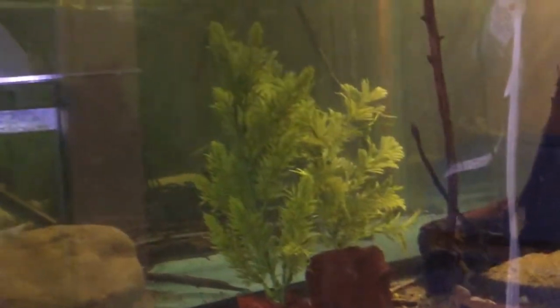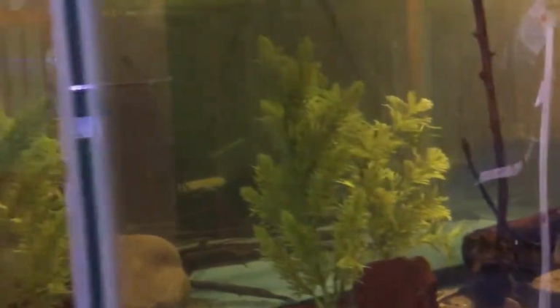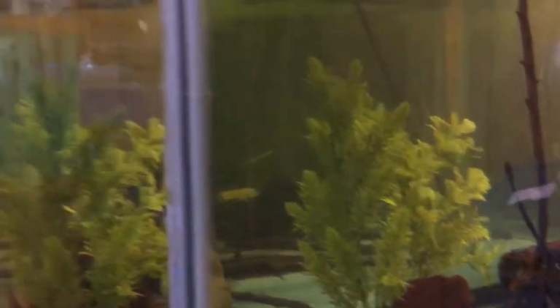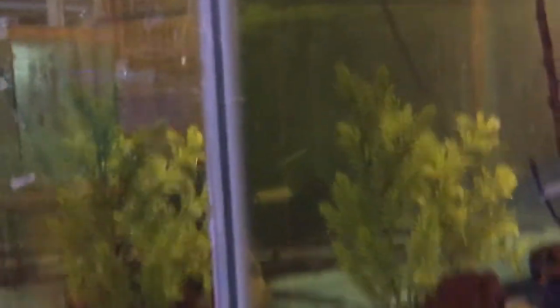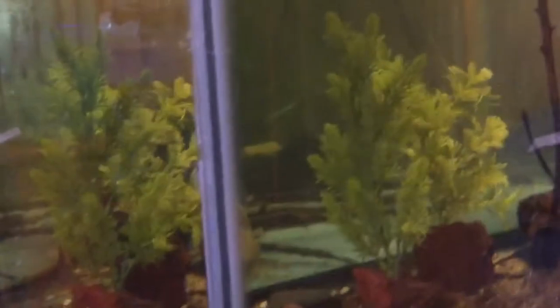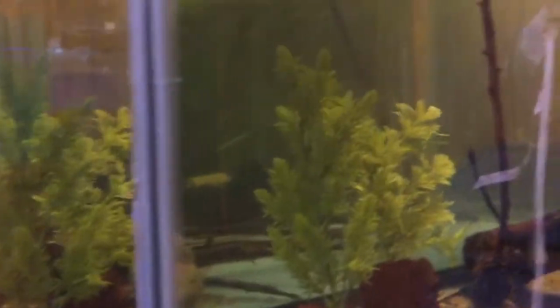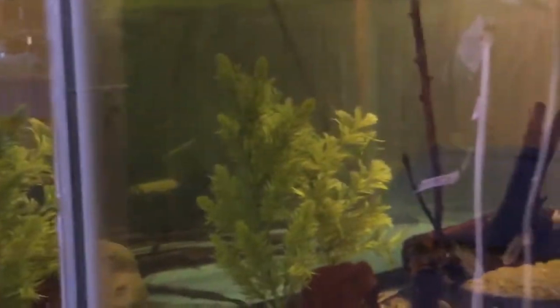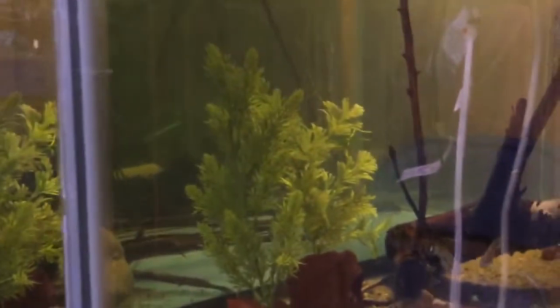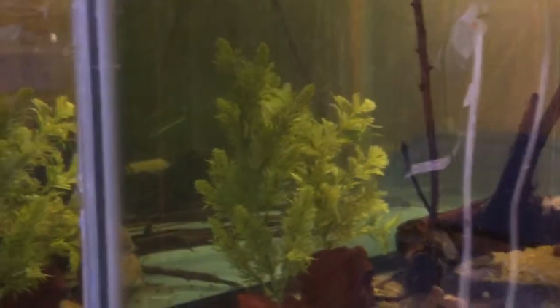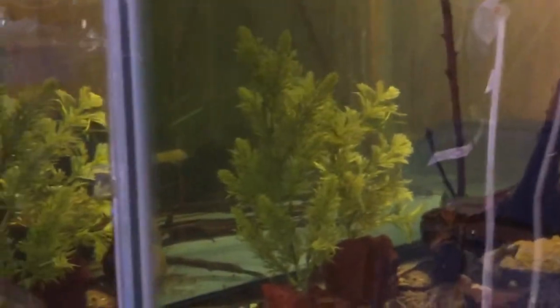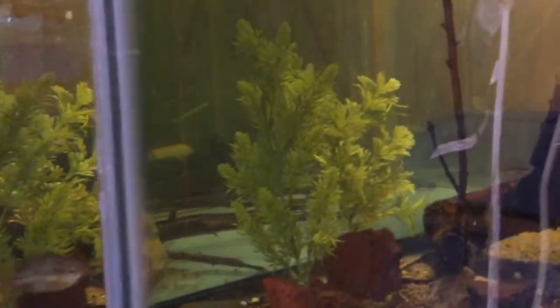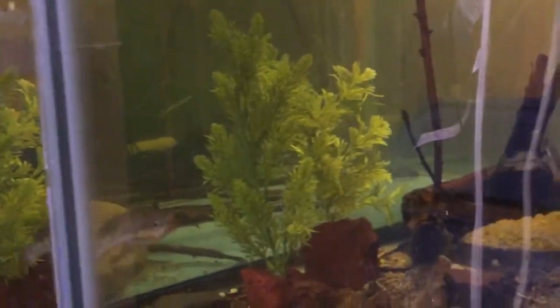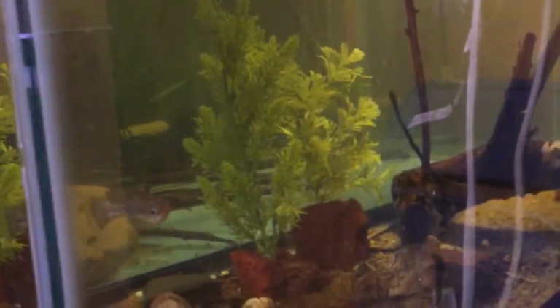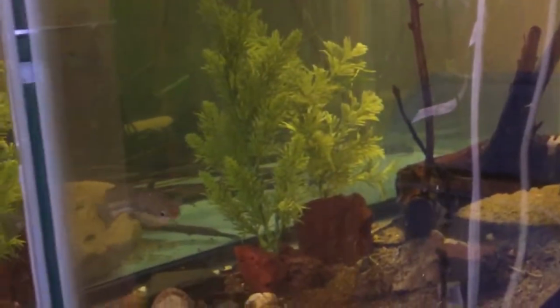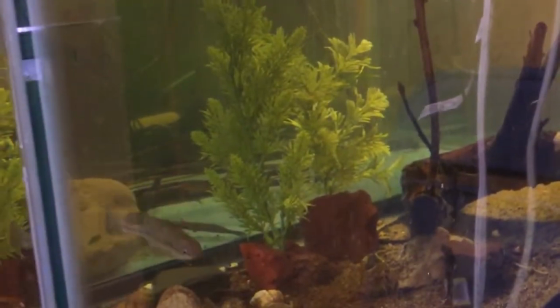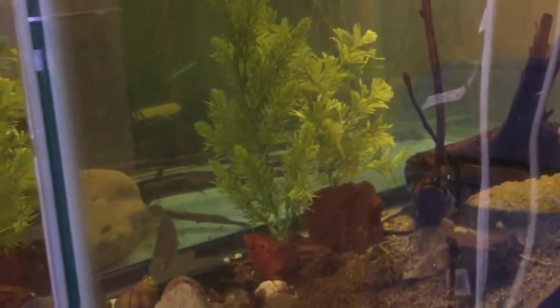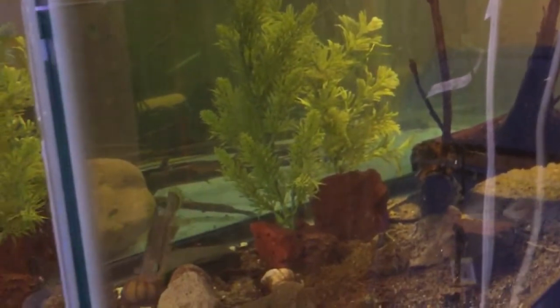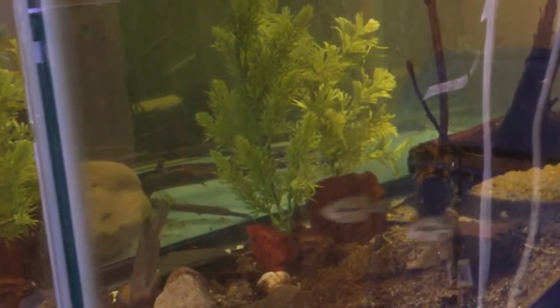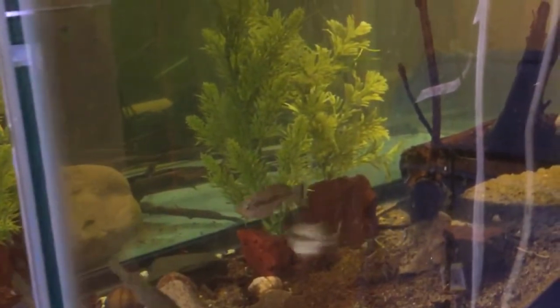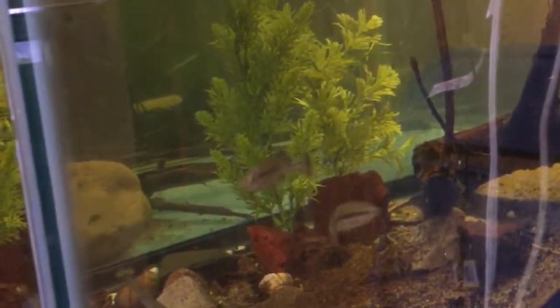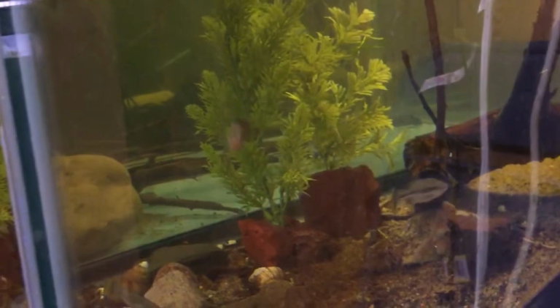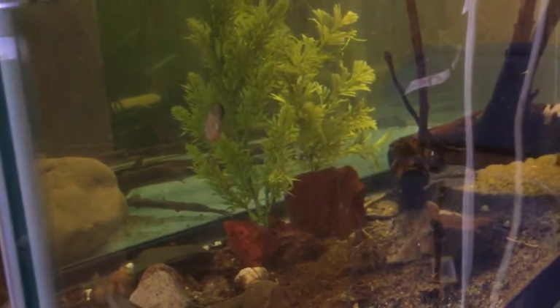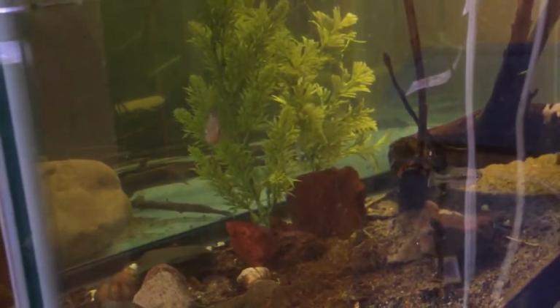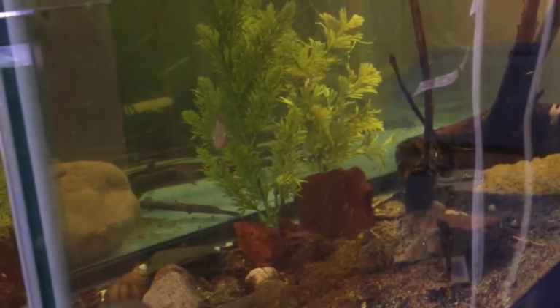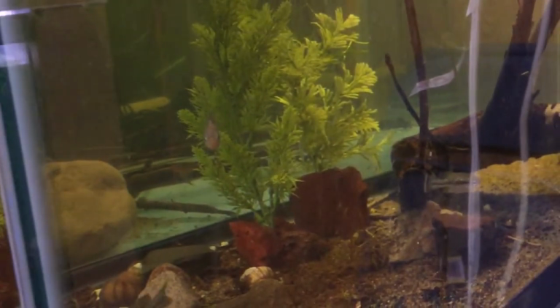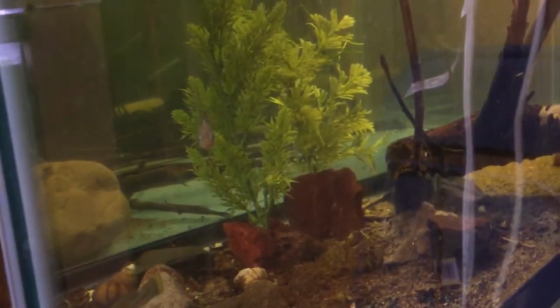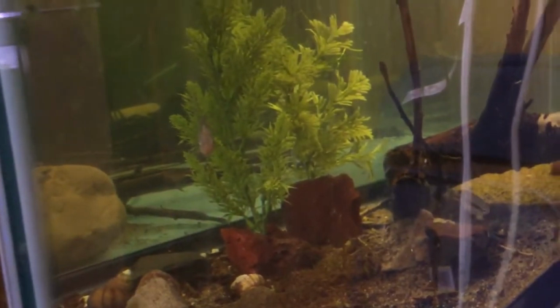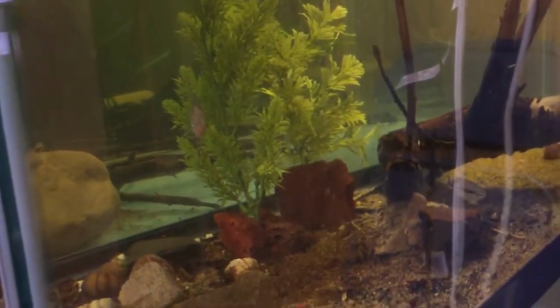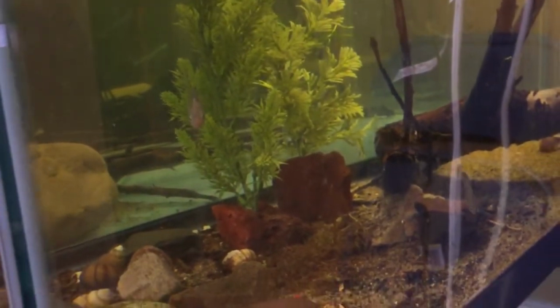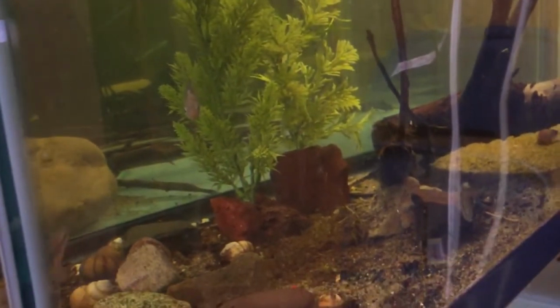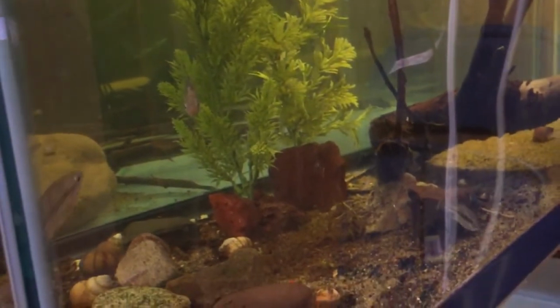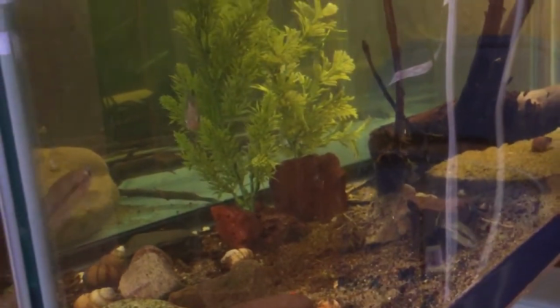There are the parents for the Ameca splendens — hopefully we'll have some goodeids available in the future. Thanks for watching!